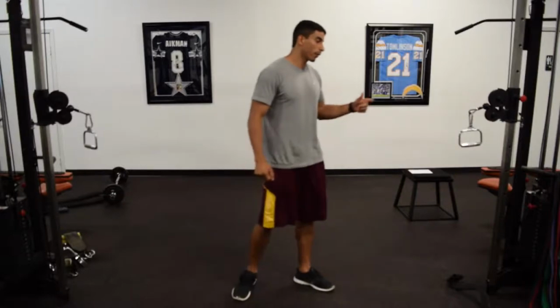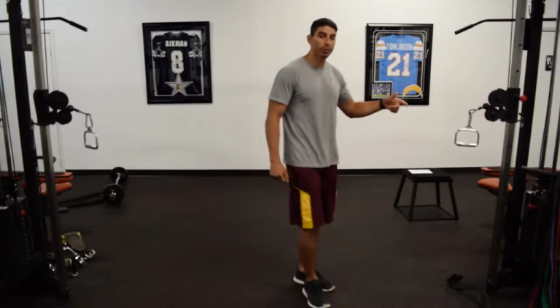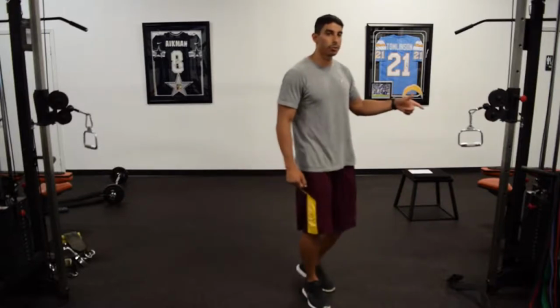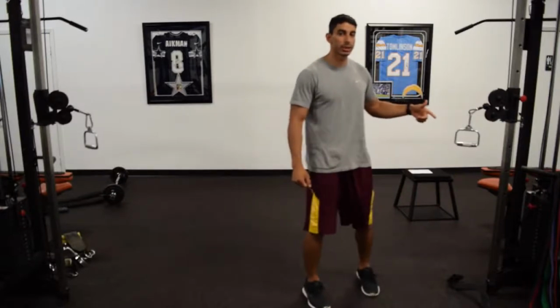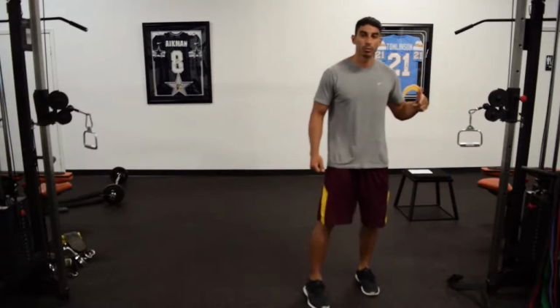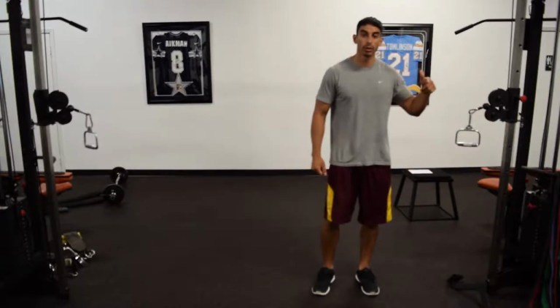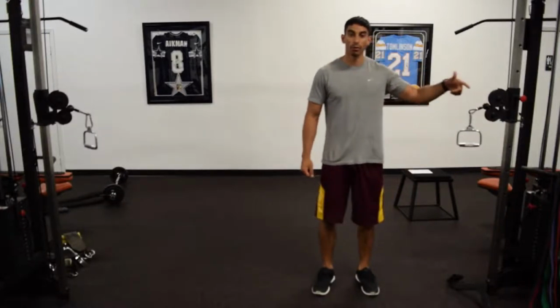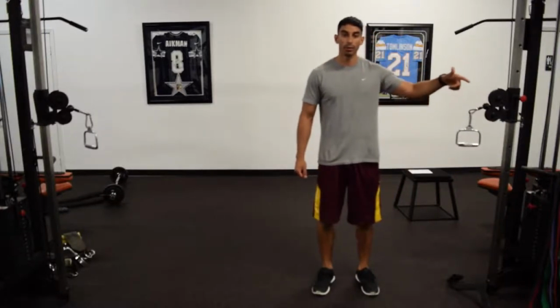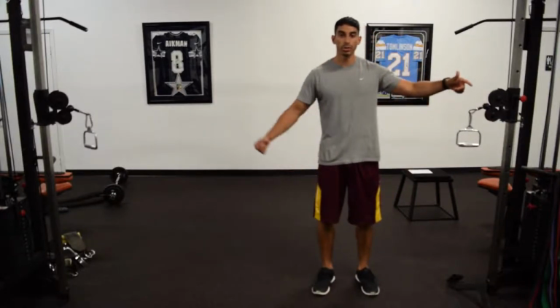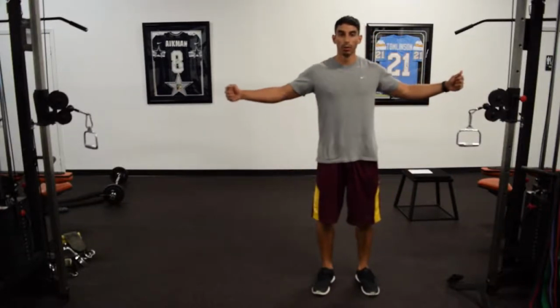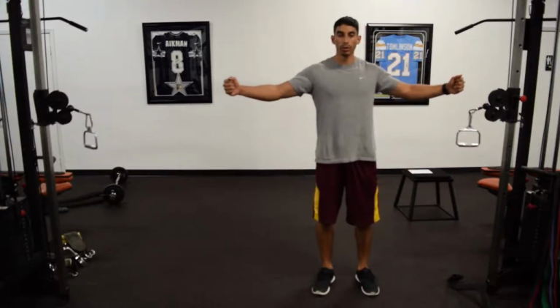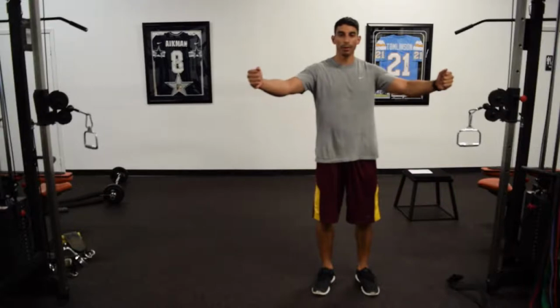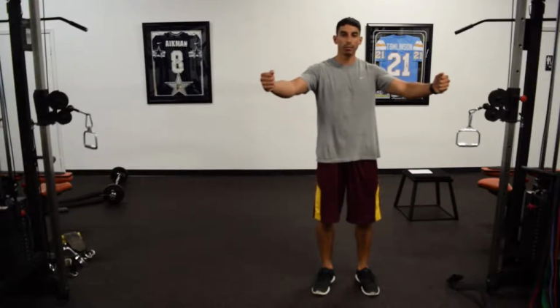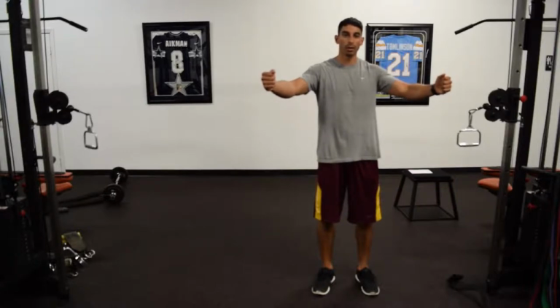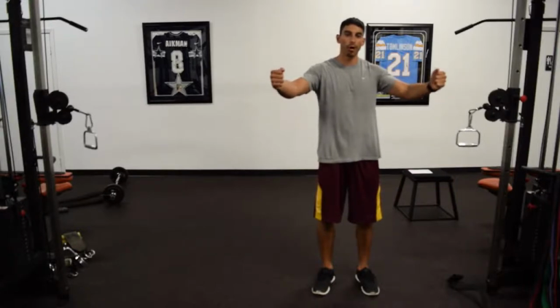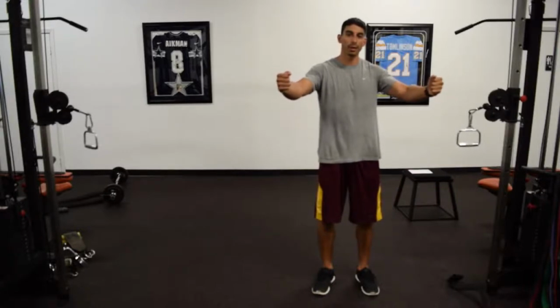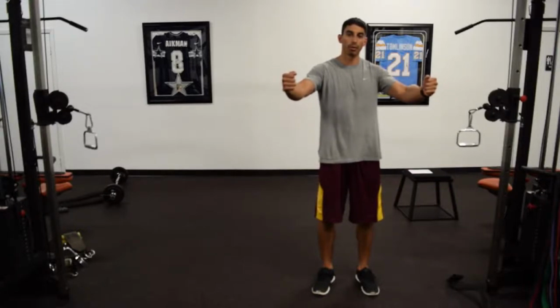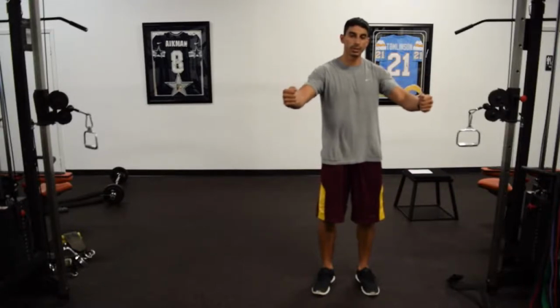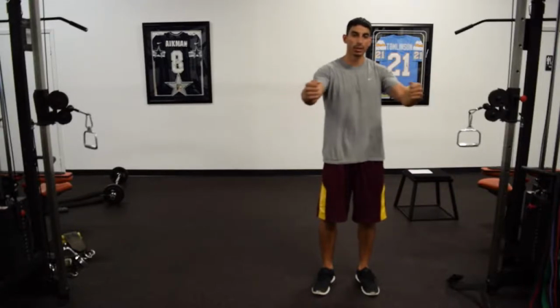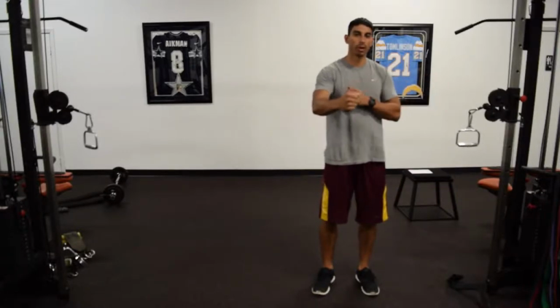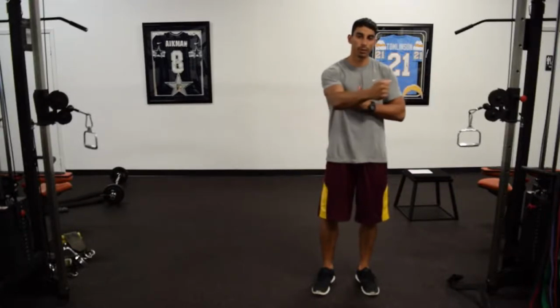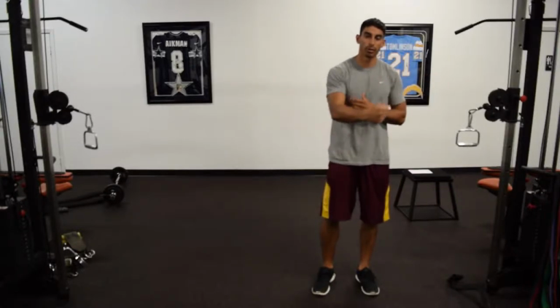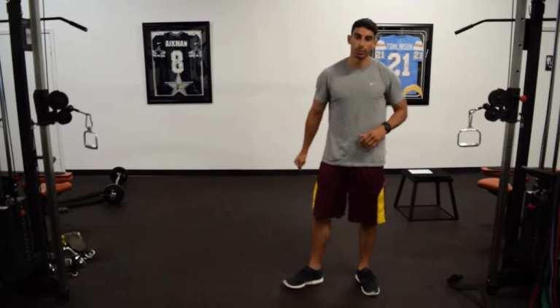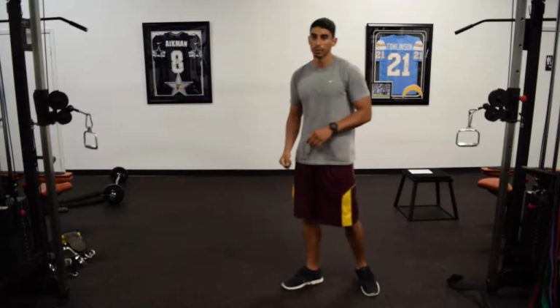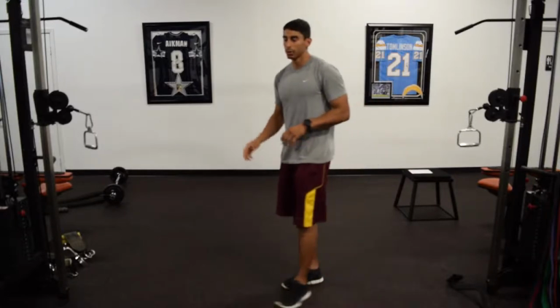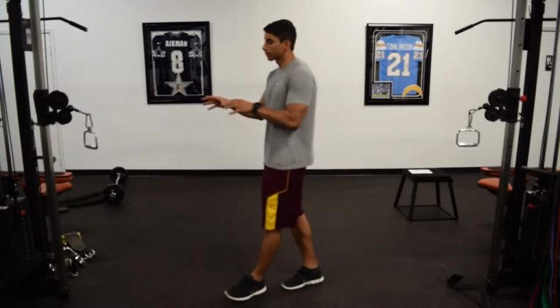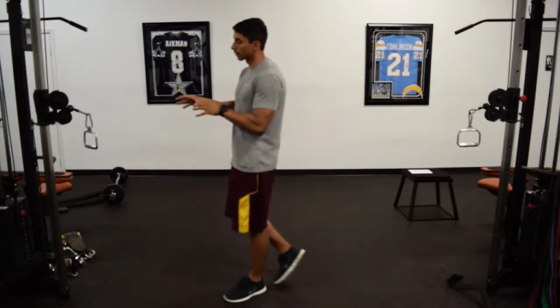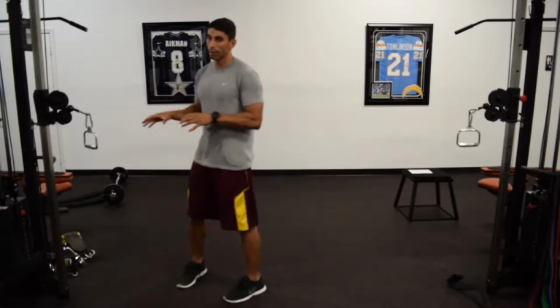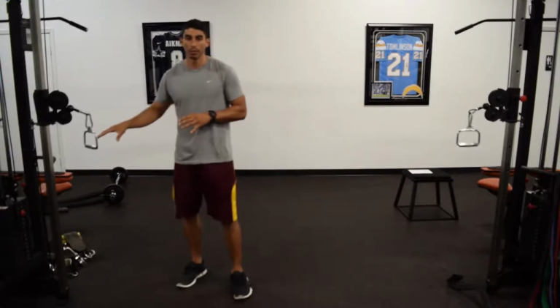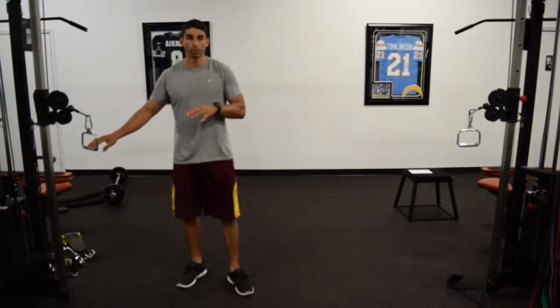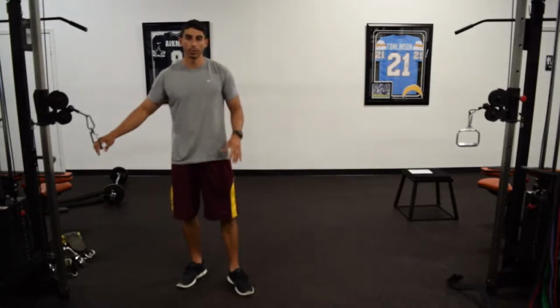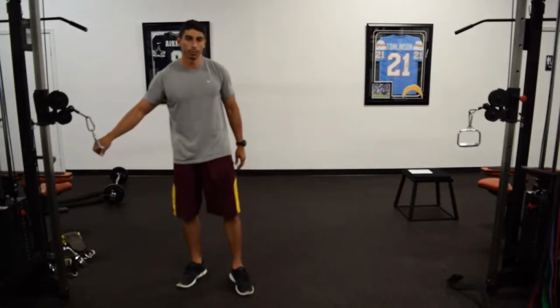I recommend doing it on the cables or the machine because when you're doing it on the bench, once you get to about this point, gravity is not really creating resistance and you're not really targeting your chest muscles as much. So cables or machine will get a better target throughout the range of motion.